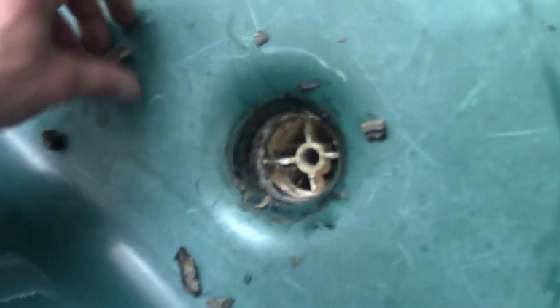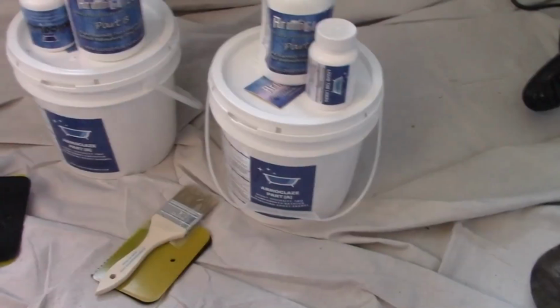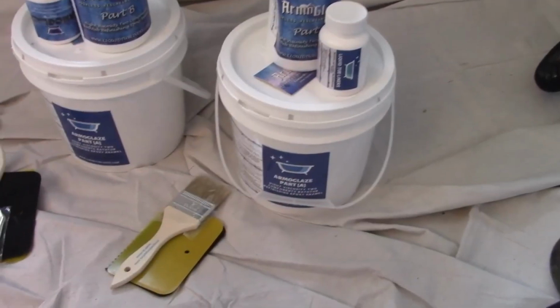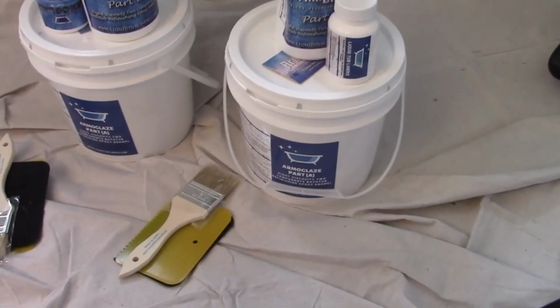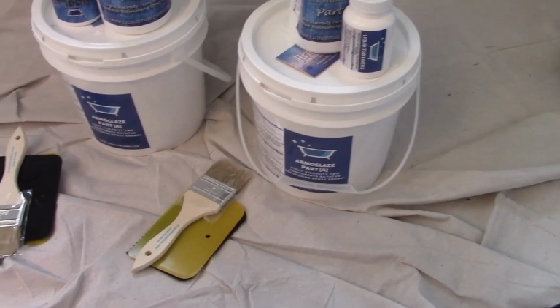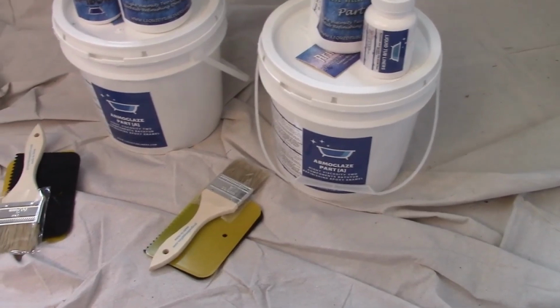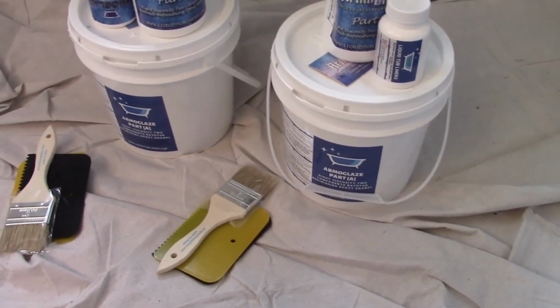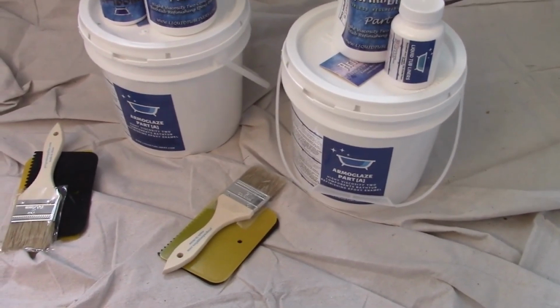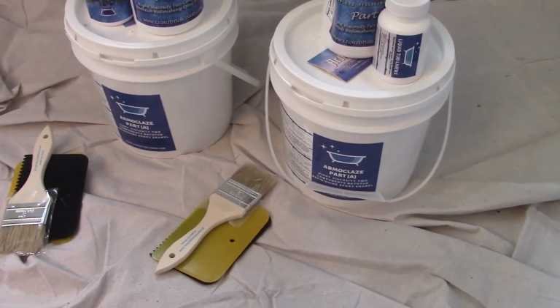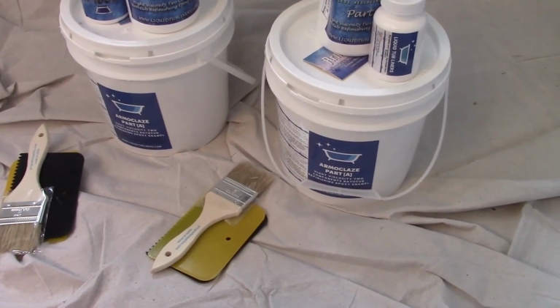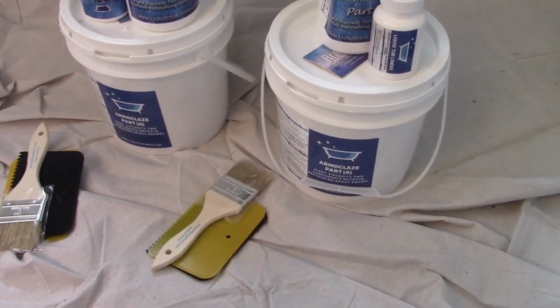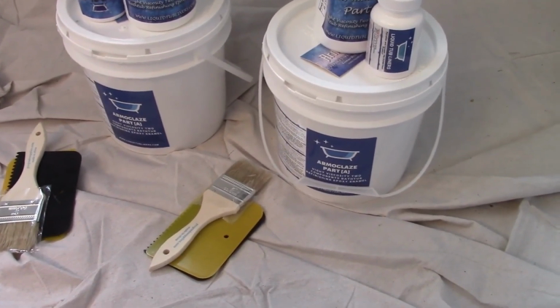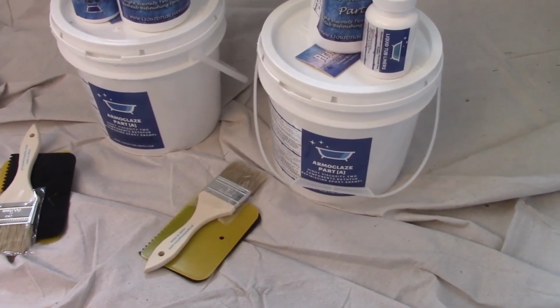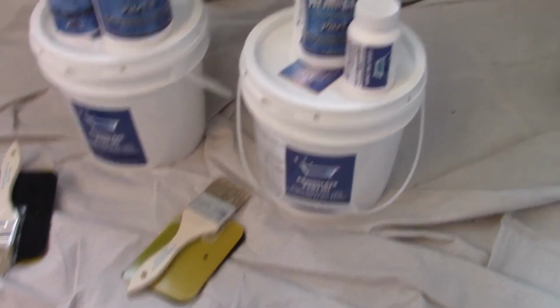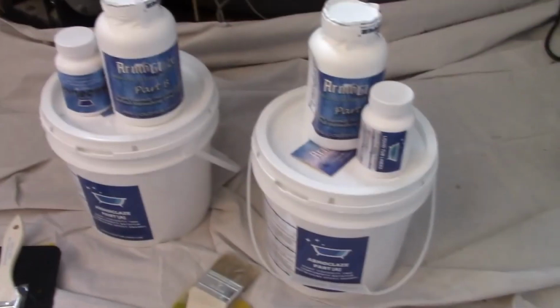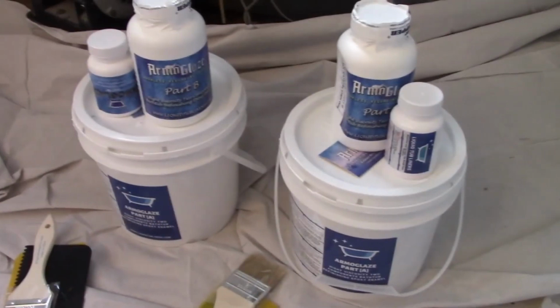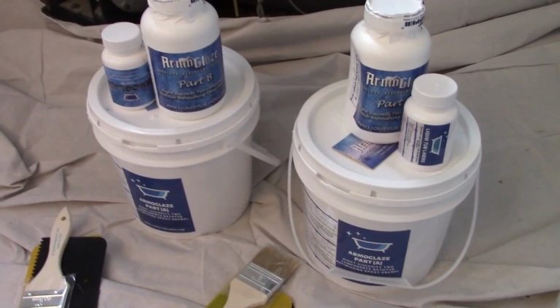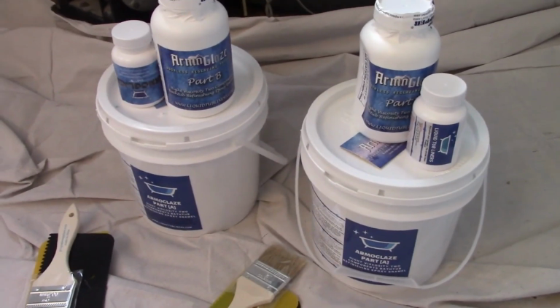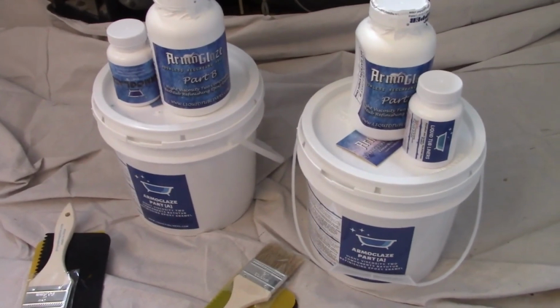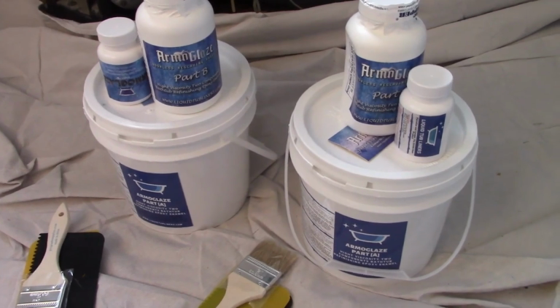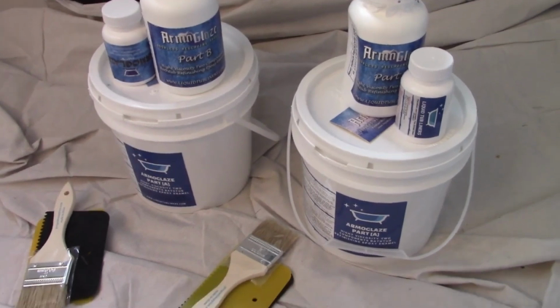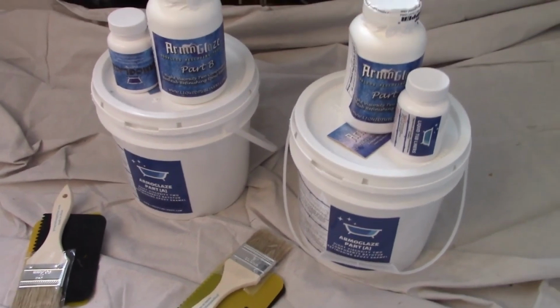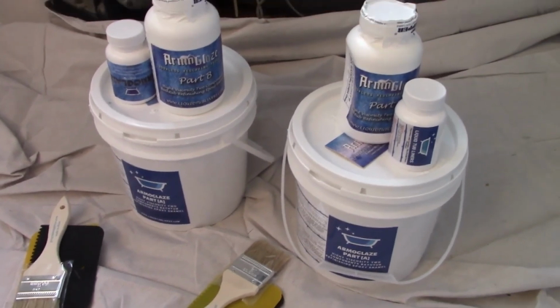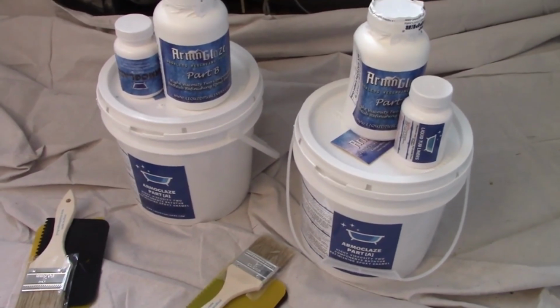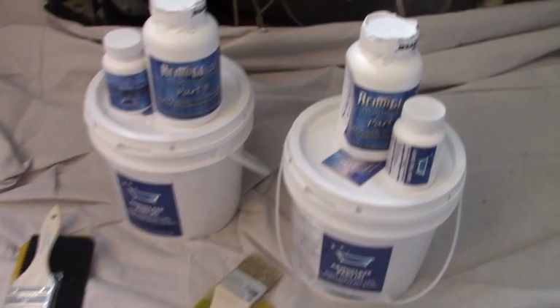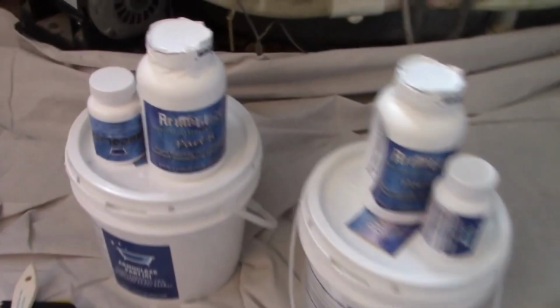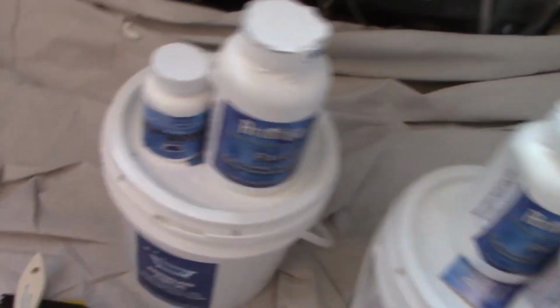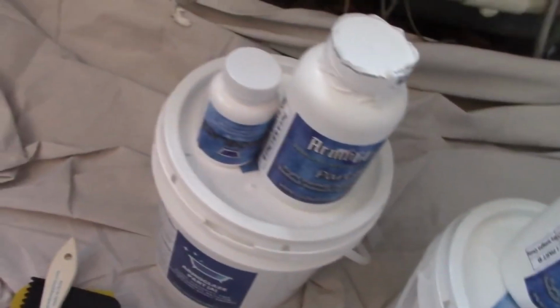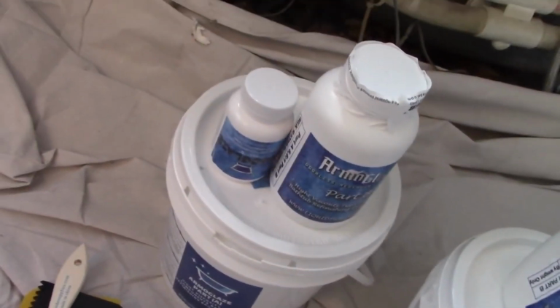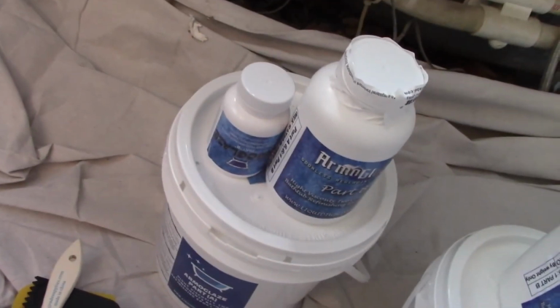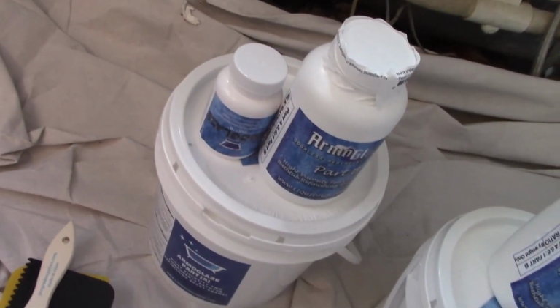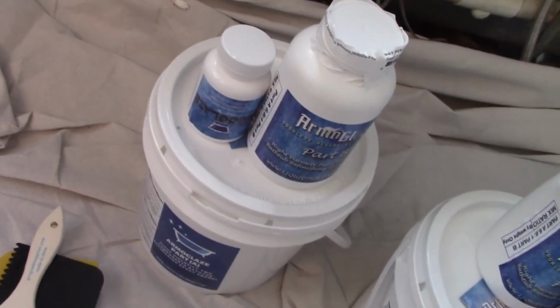I bought two buckets of Armor Glaze because my tub is extra large, so I combined them into one bucket and mixed thoroughly for 10 minutes. After this, I let them sit for a few minutes and then mixed again for maybe two or three minutes.